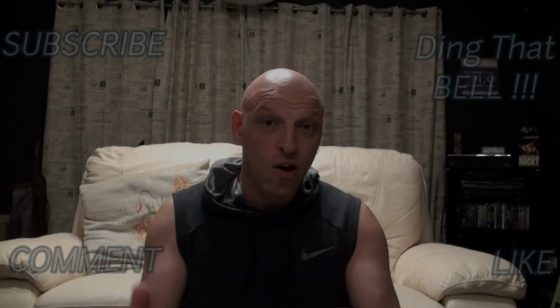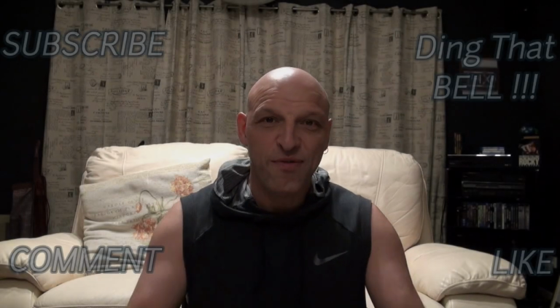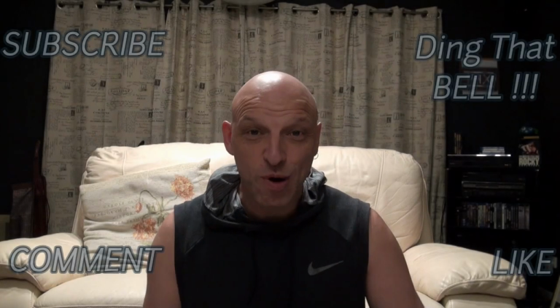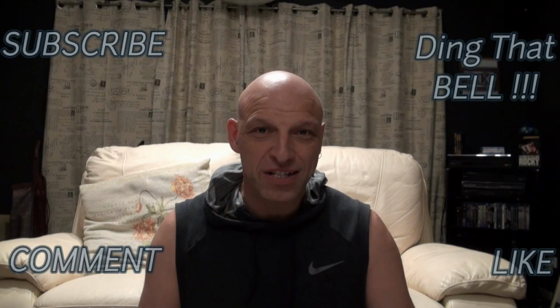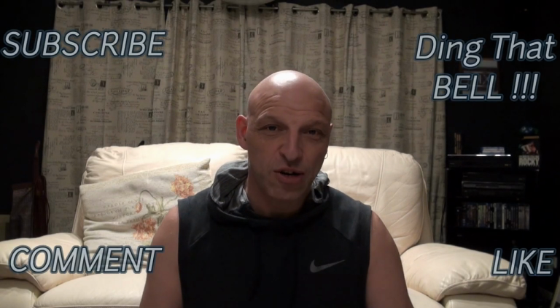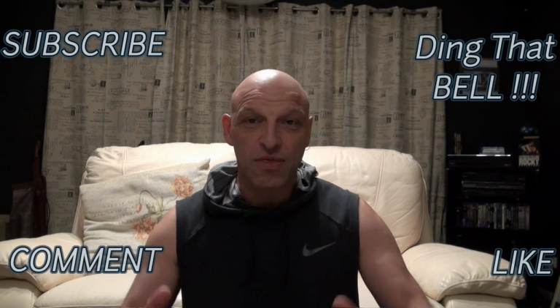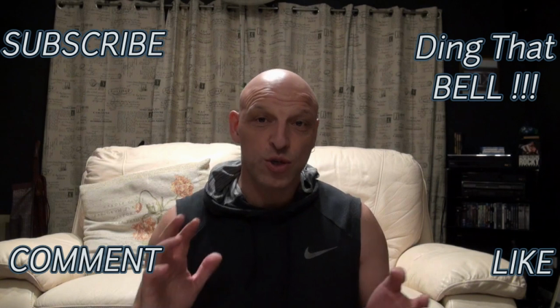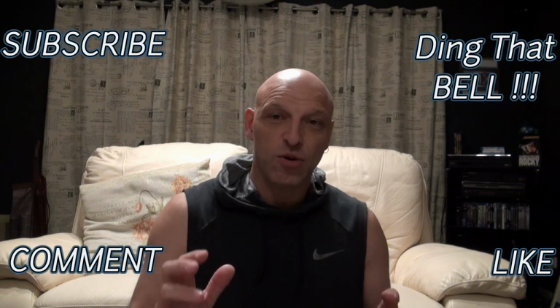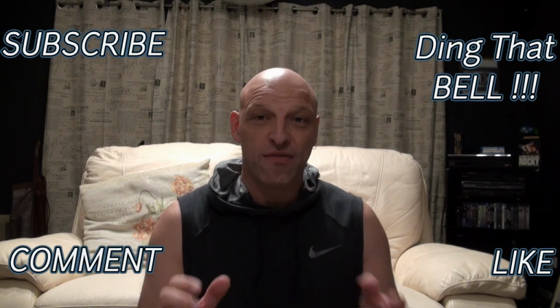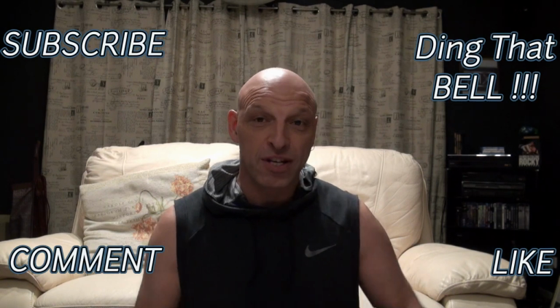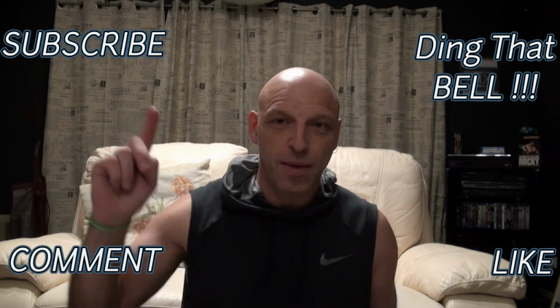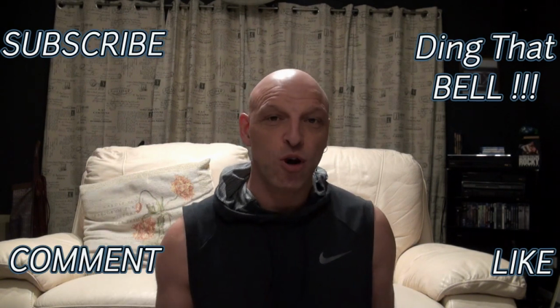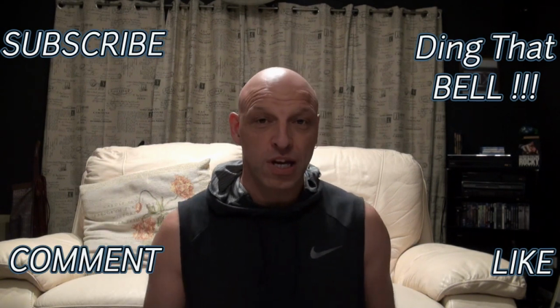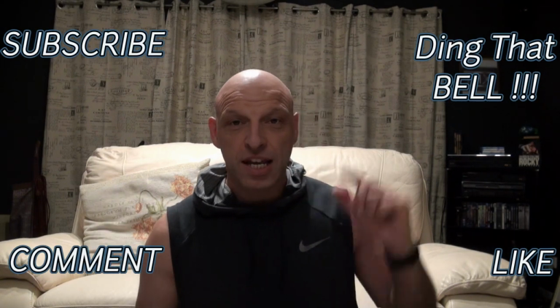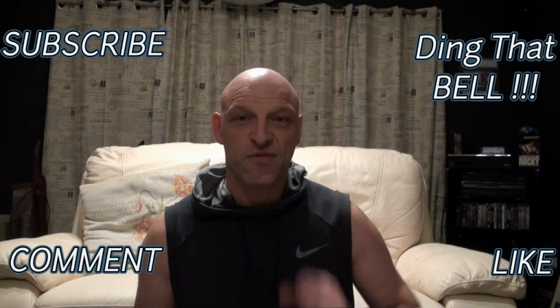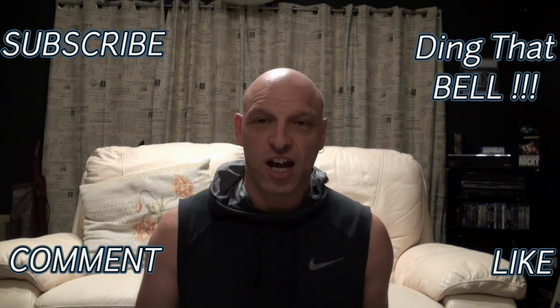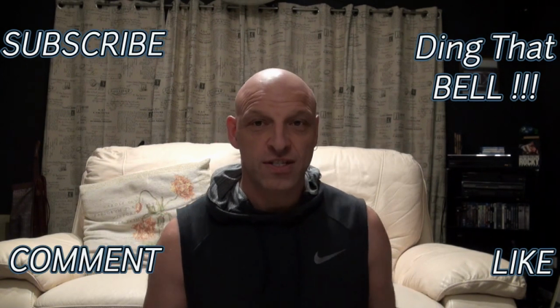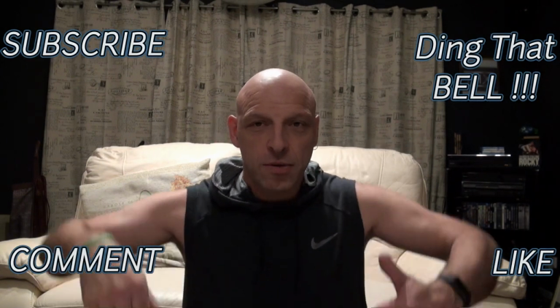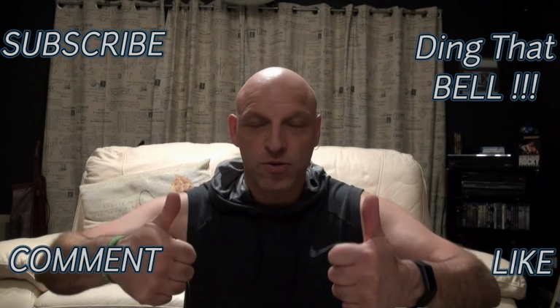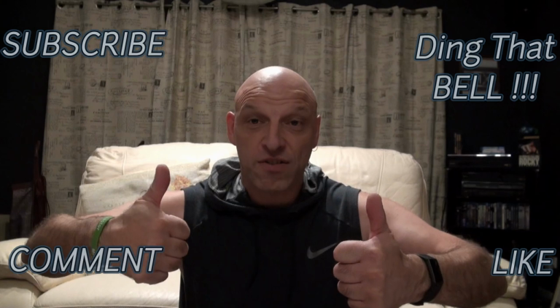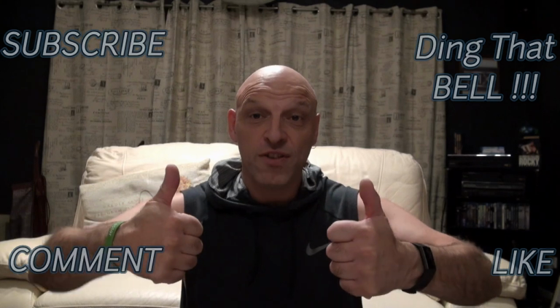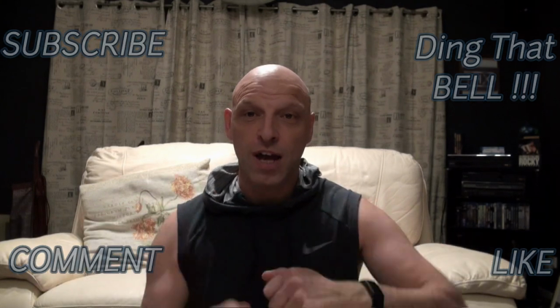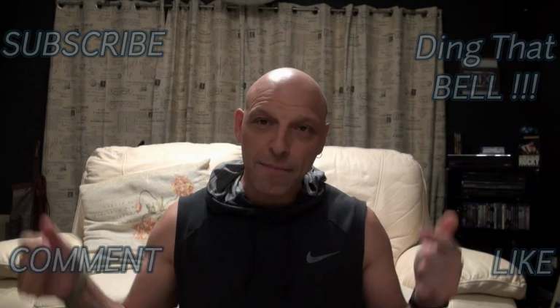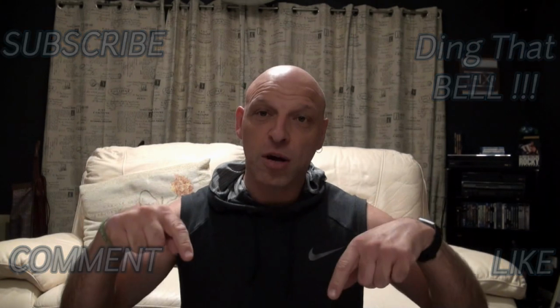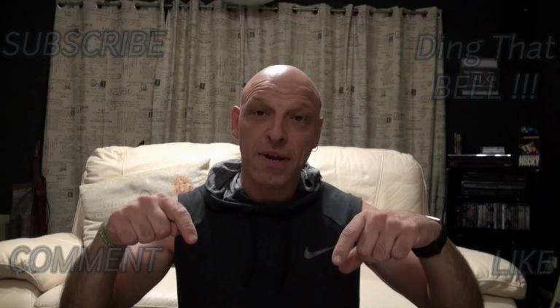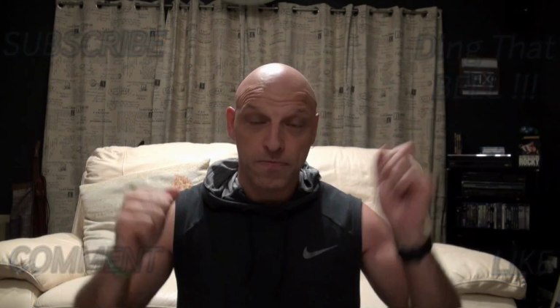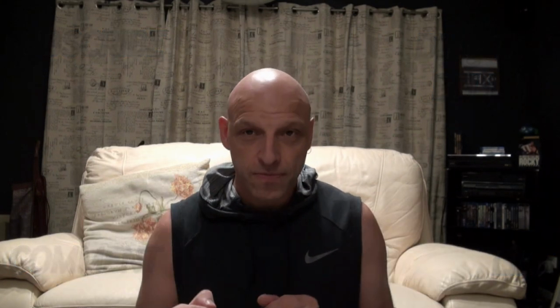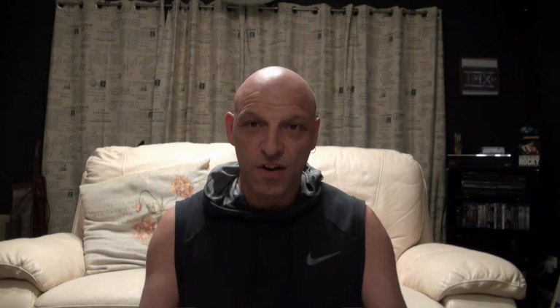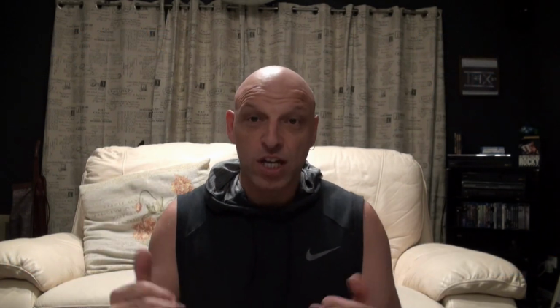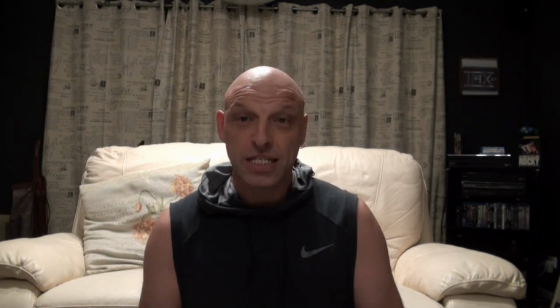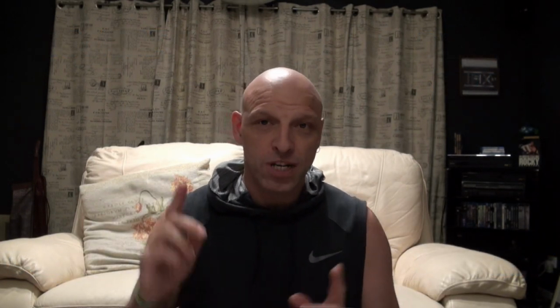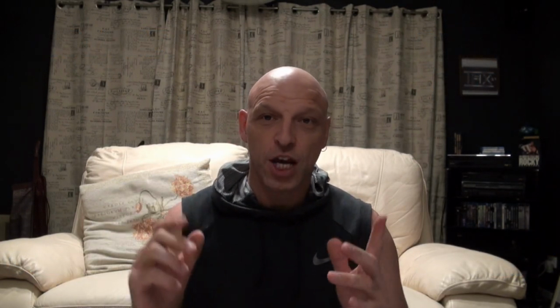Hi Kirby fans, welcome back to the channel. For those of you new to the channel, make sure you slap that subscribe button, ding that bell for notifications, give a big thumbs up if you enjoy the video, and comment down below — if I like what you comment, I'll pin it to the video.